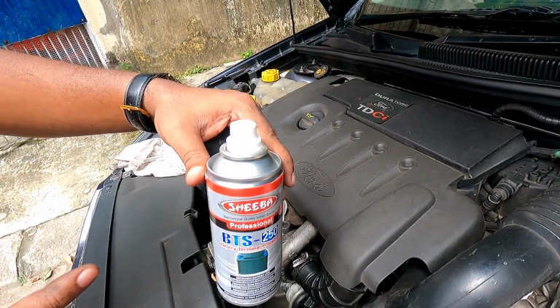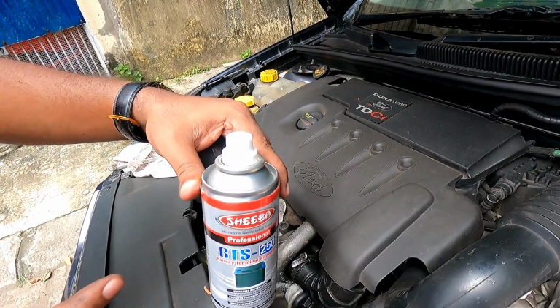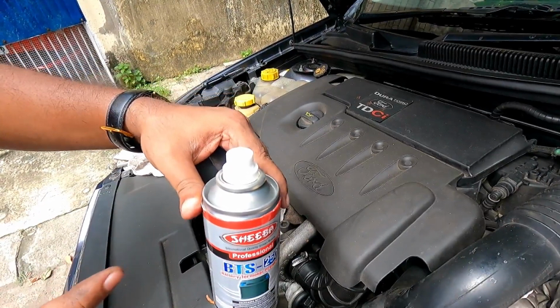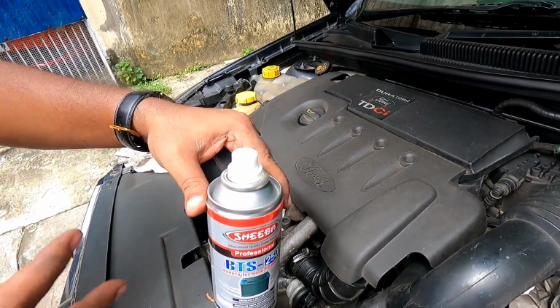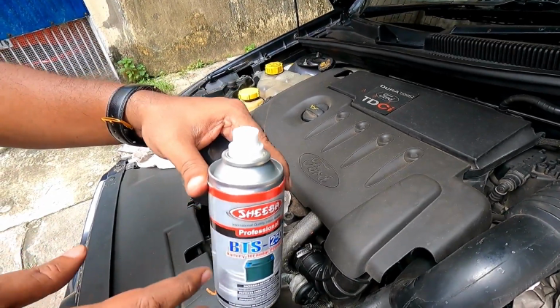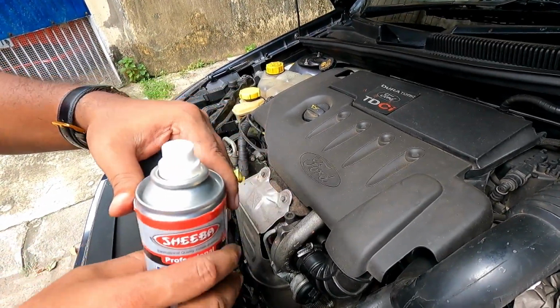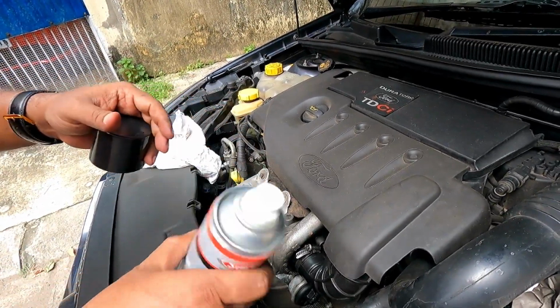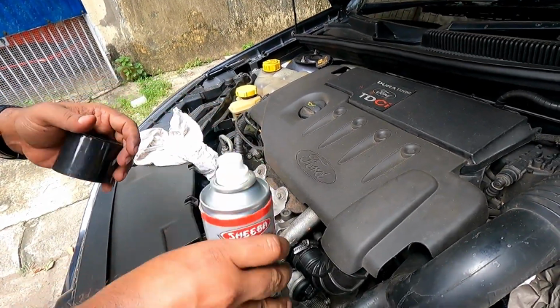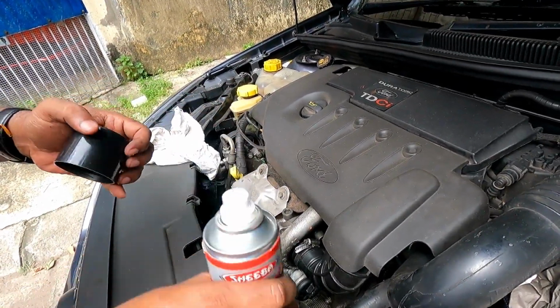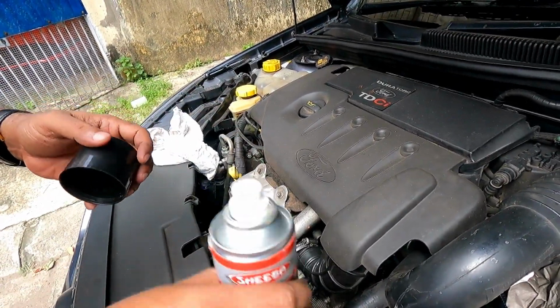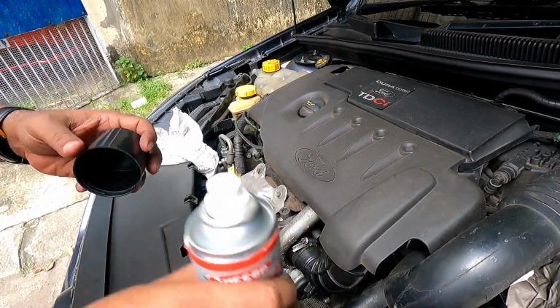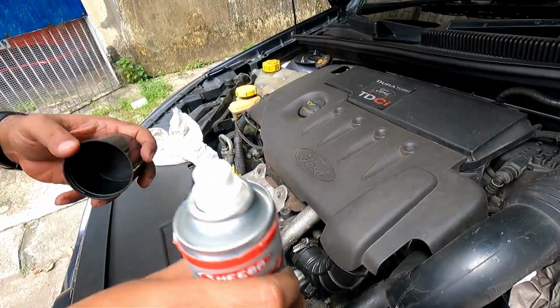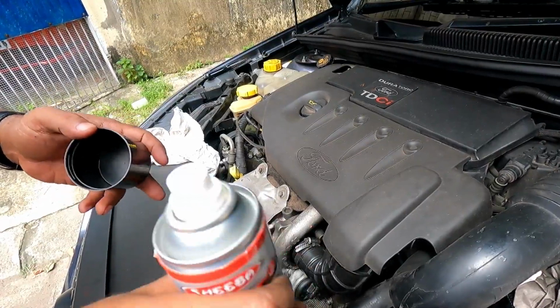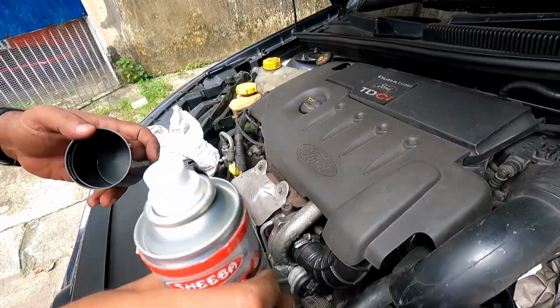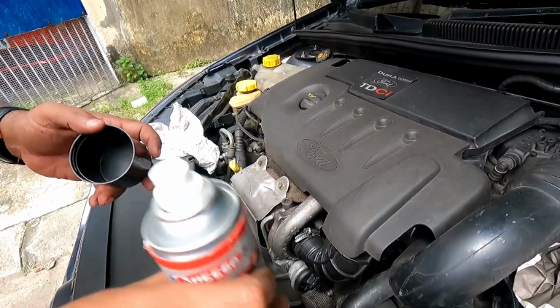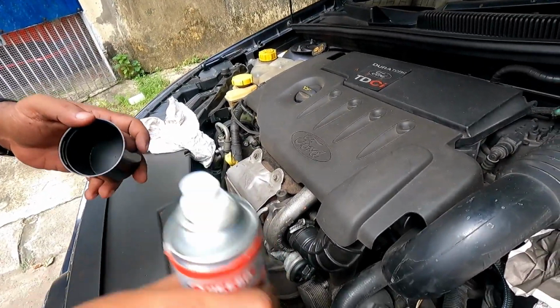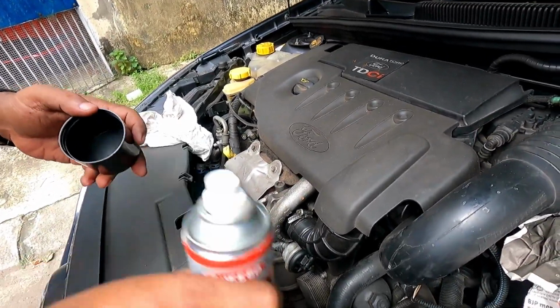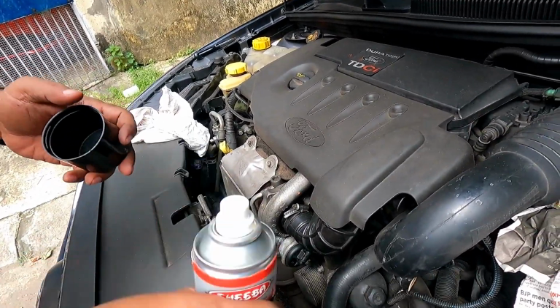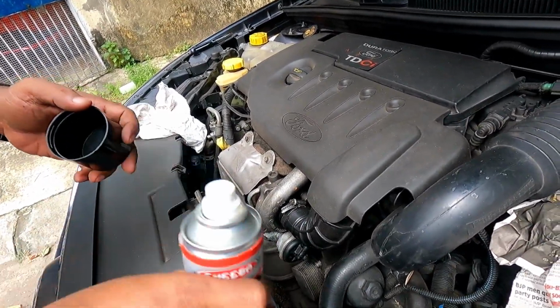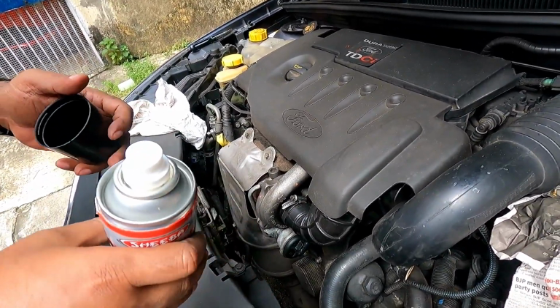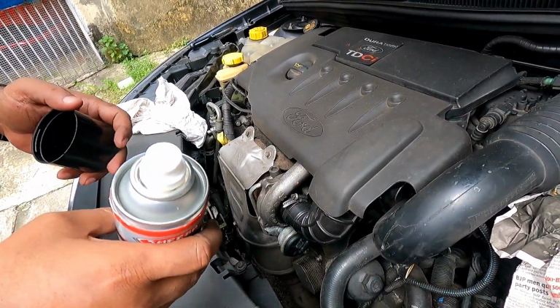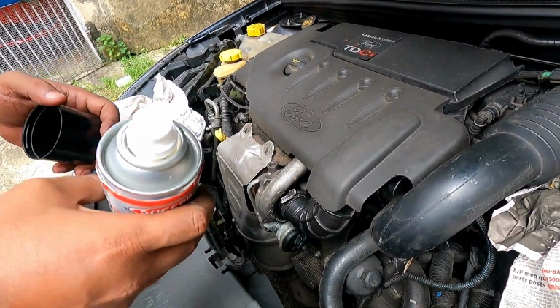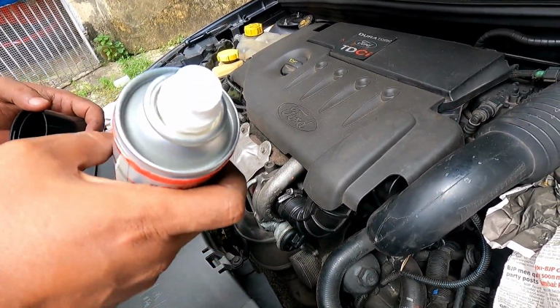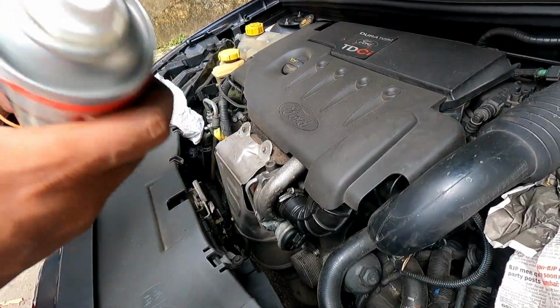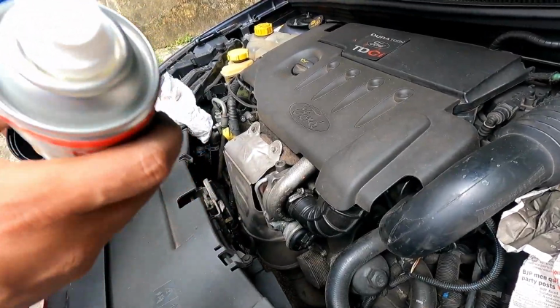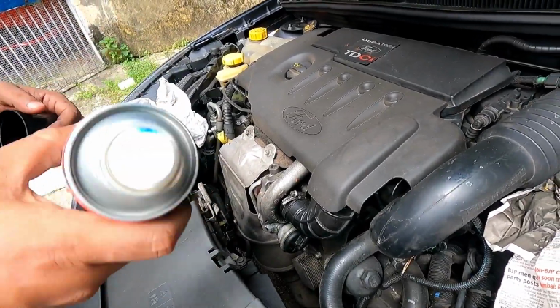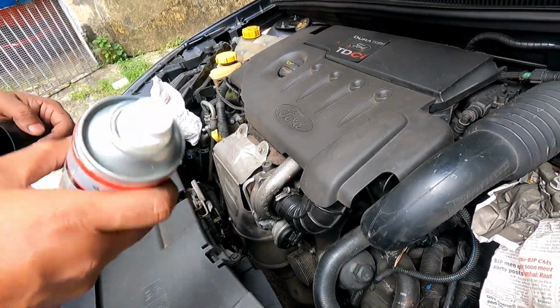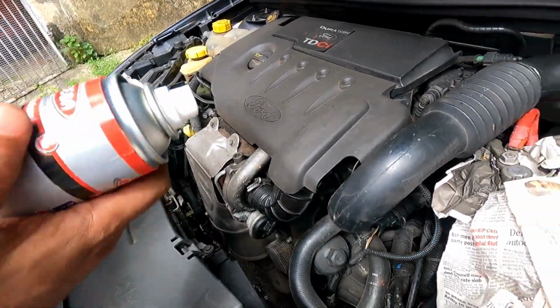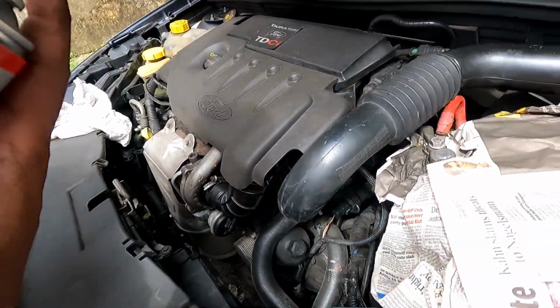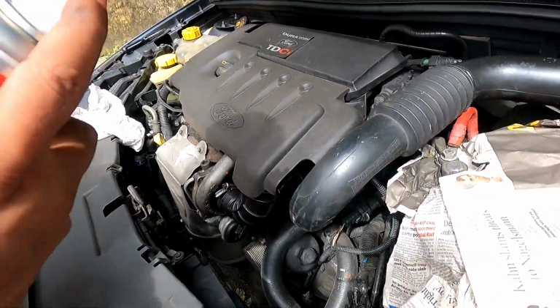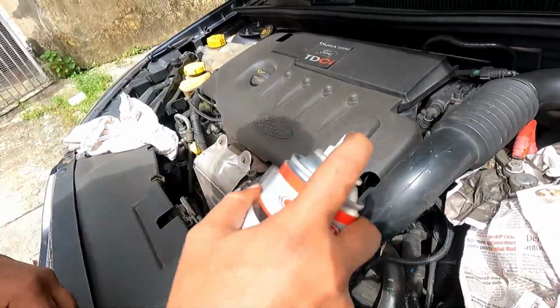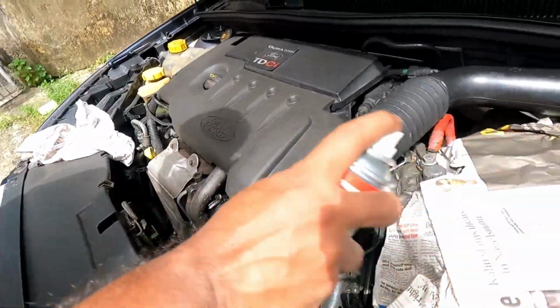Petroleum jelly normally melts and goes away as the car gets heated up. This problem is not present with this particular product. So let me apply it.